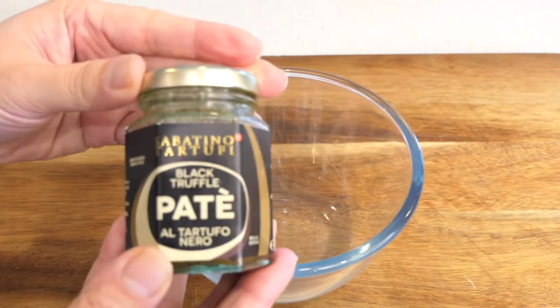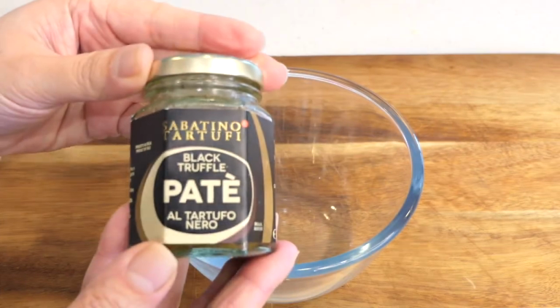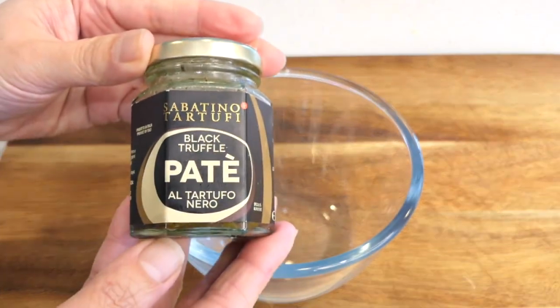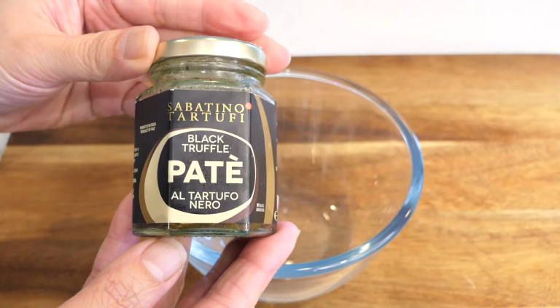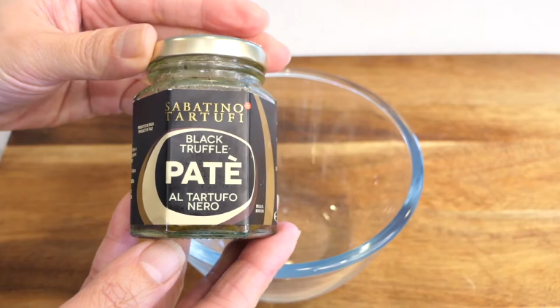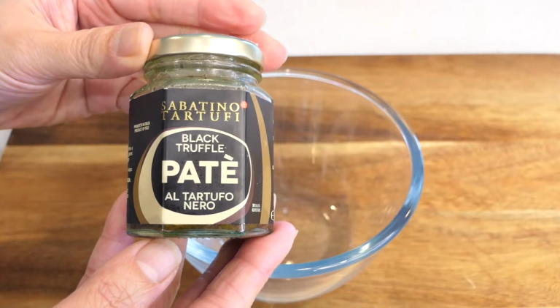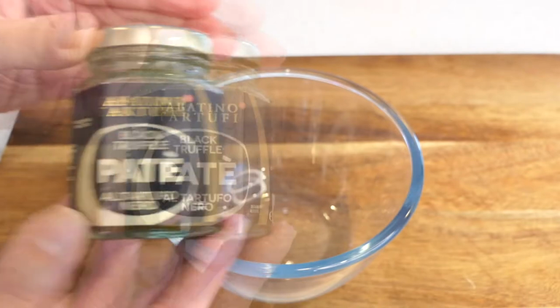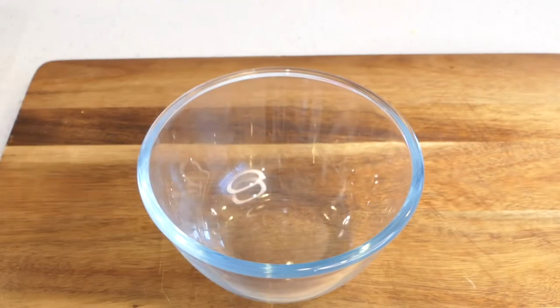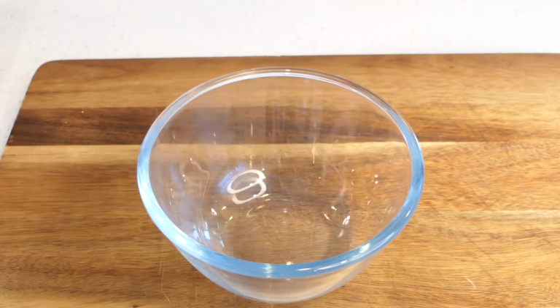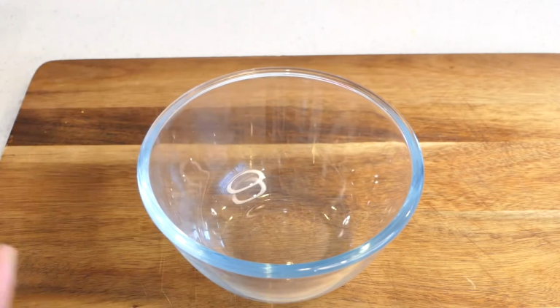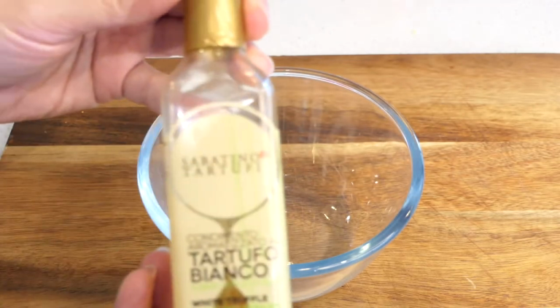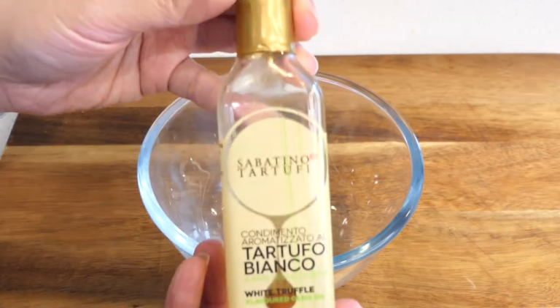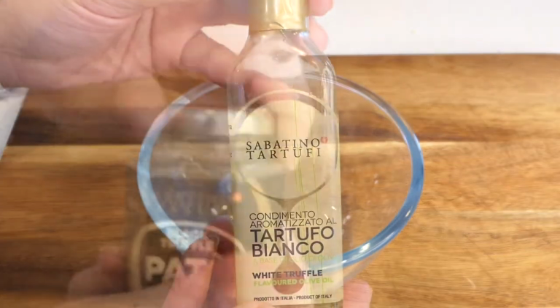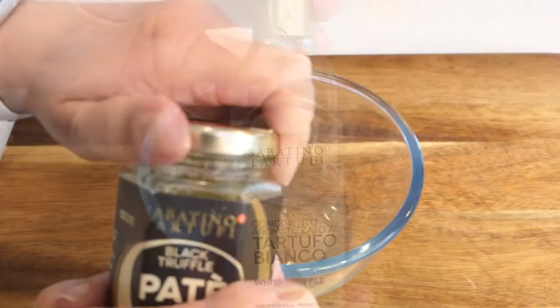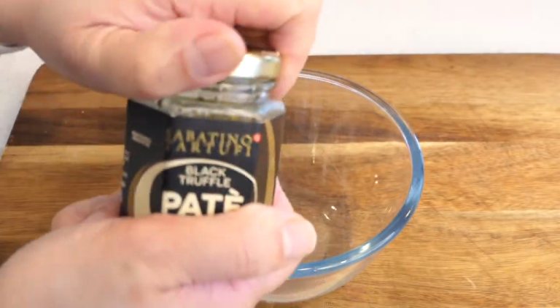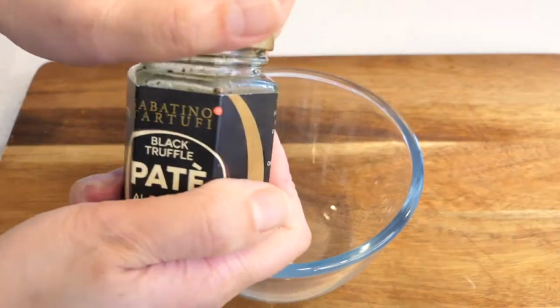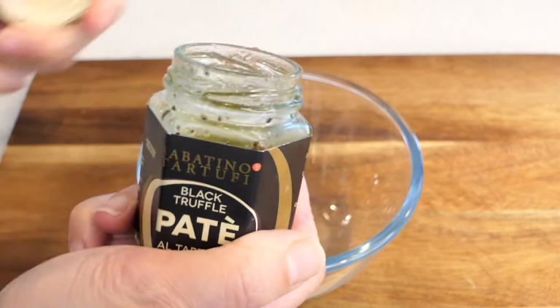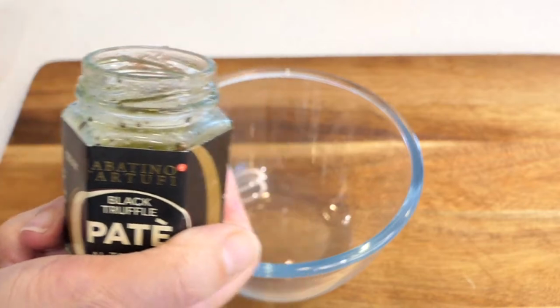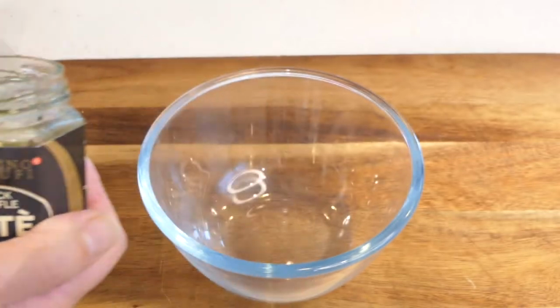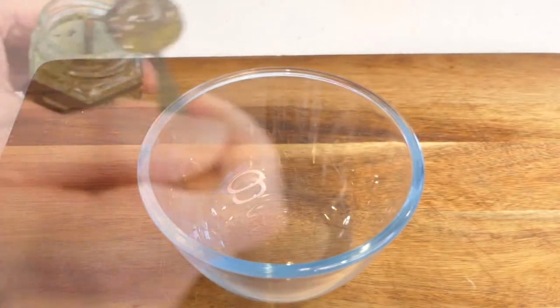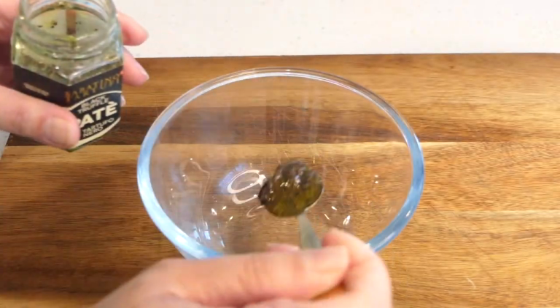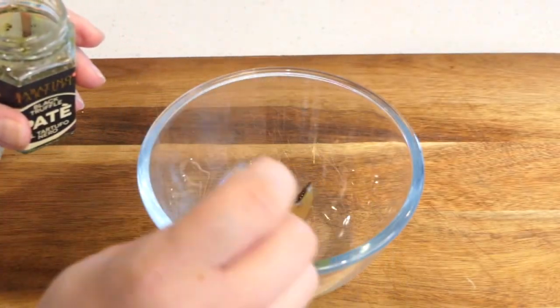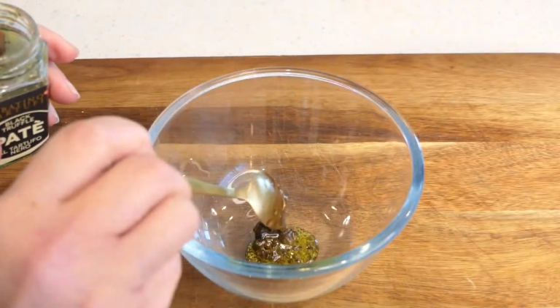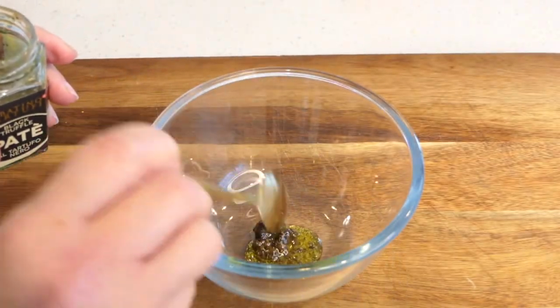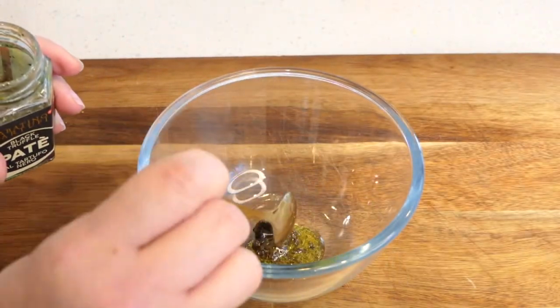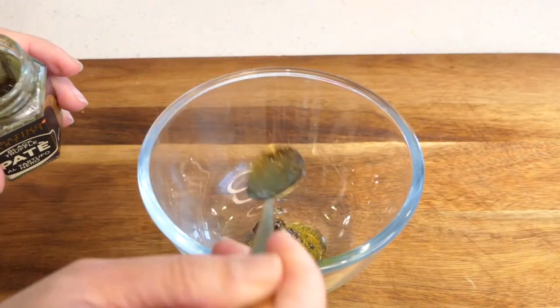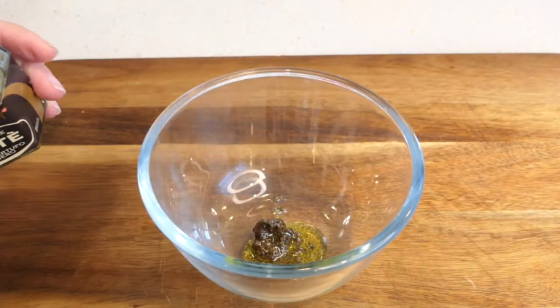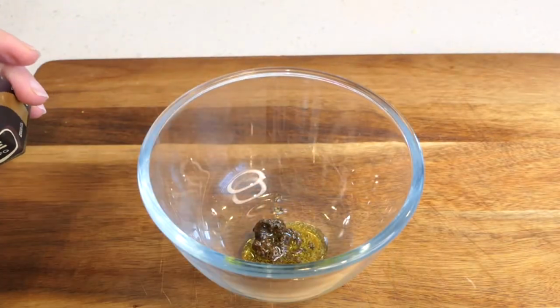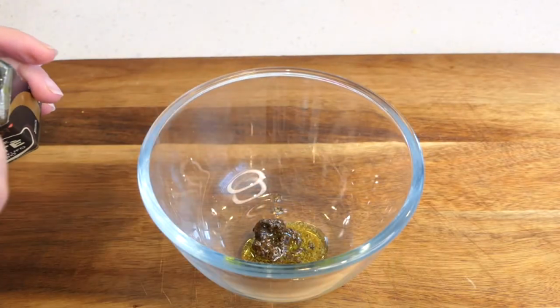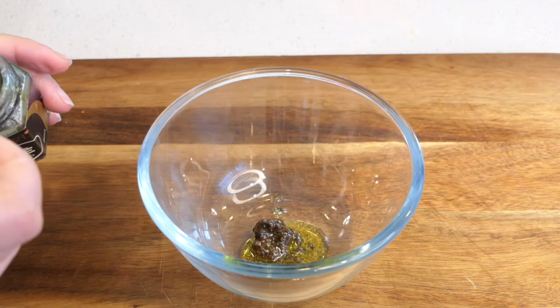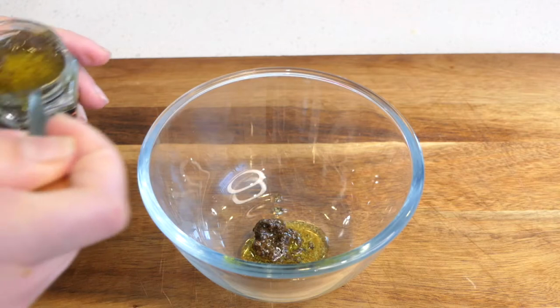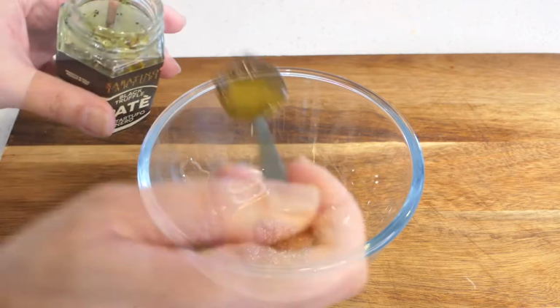Now let's do the truffle honey. You can use truffle pate or truffle oil. This time I'm going to use about a teaspoon of truffle pate. Mix it with 3 tablespoons of honey.